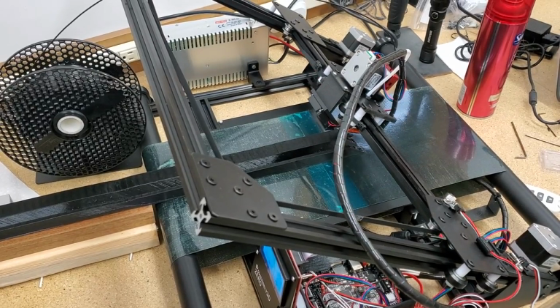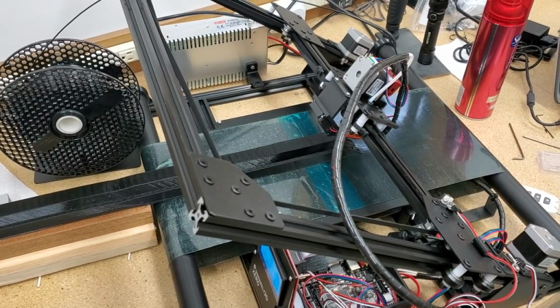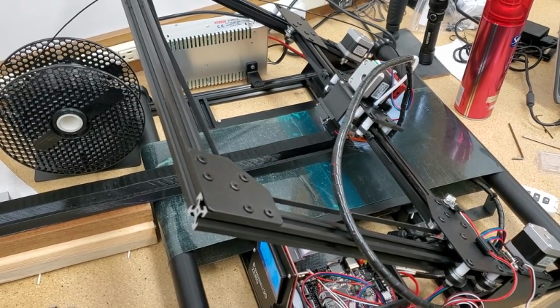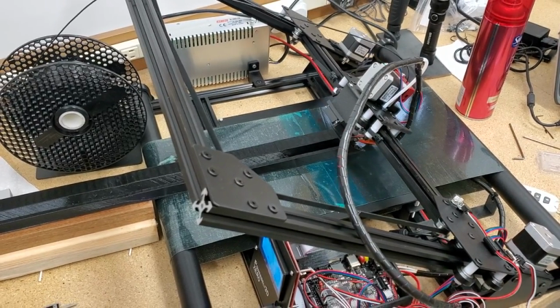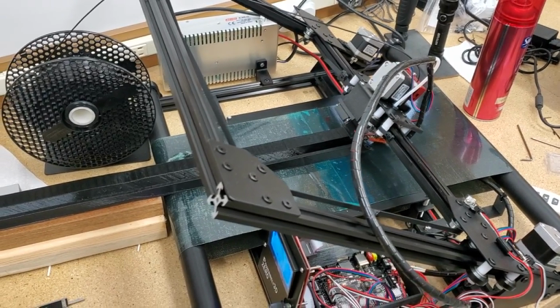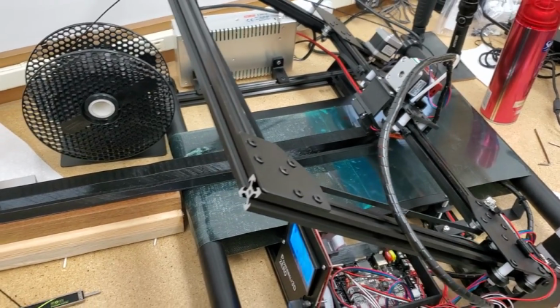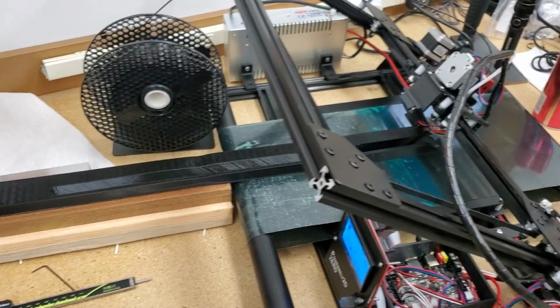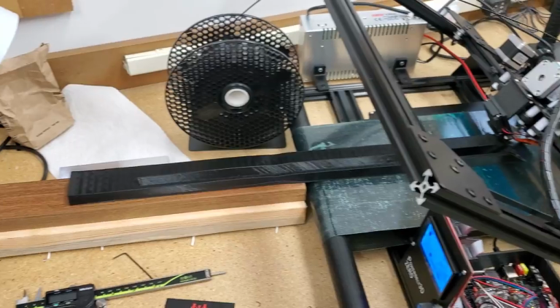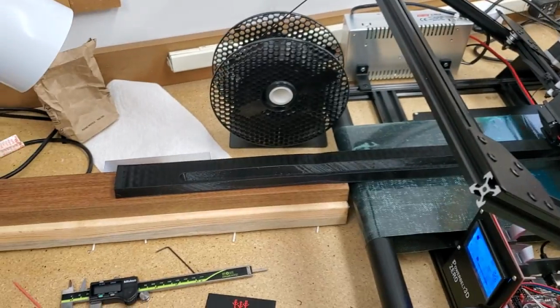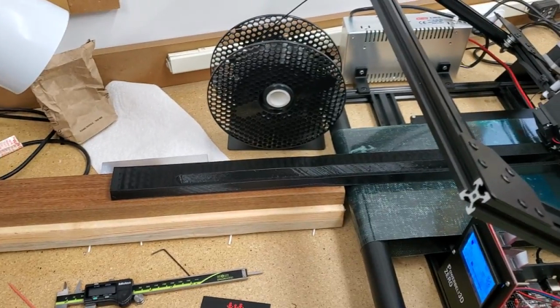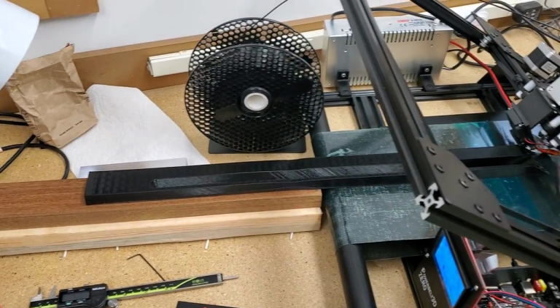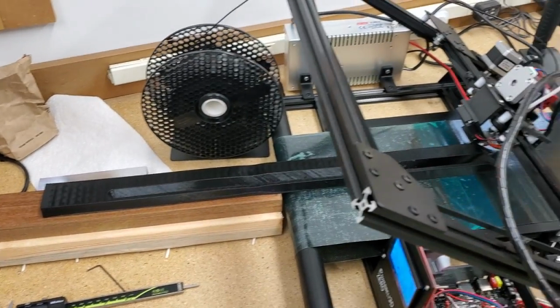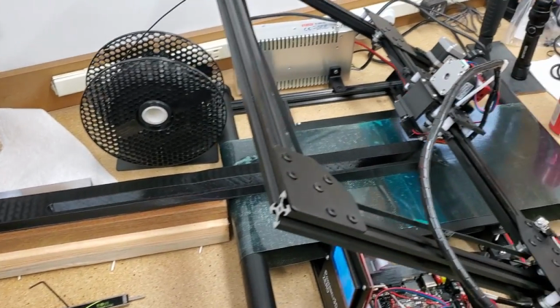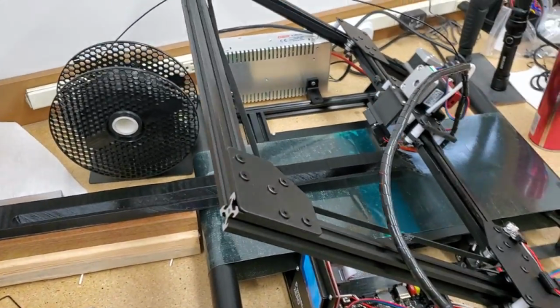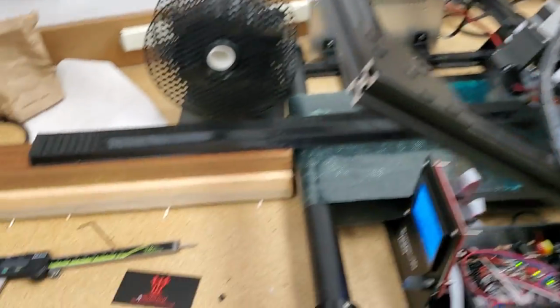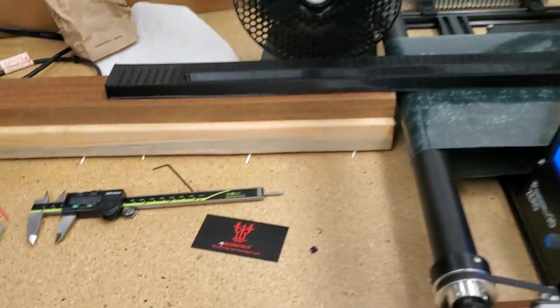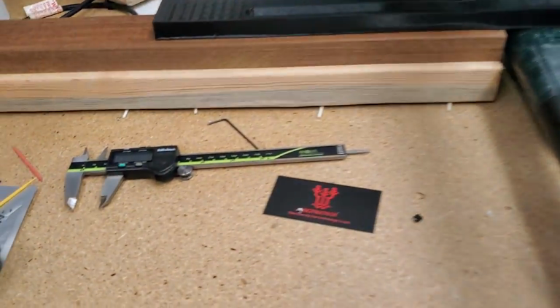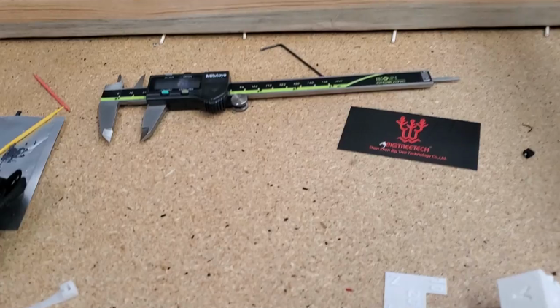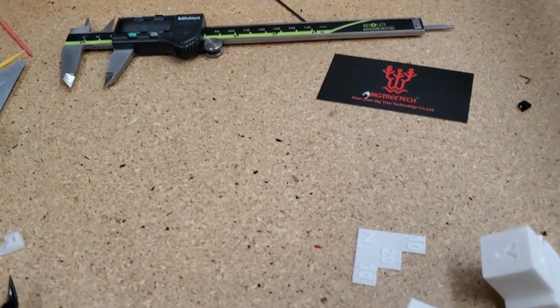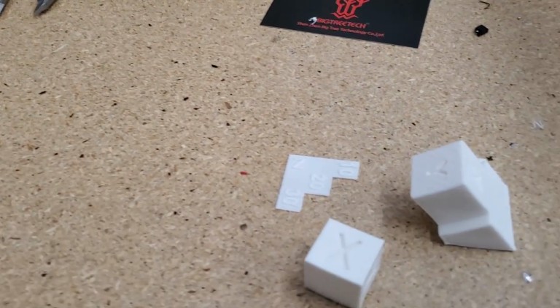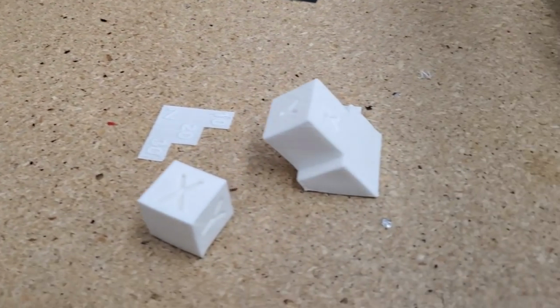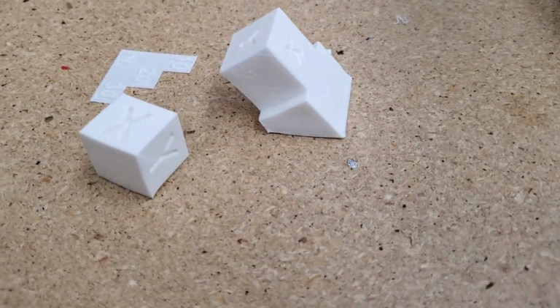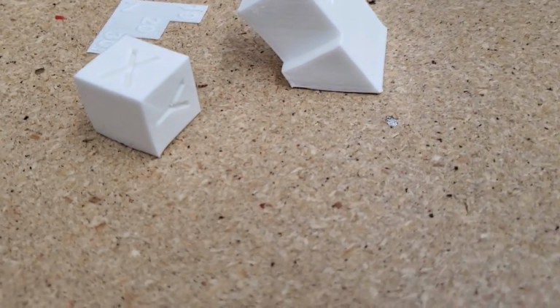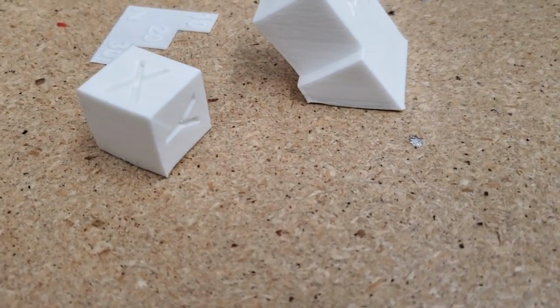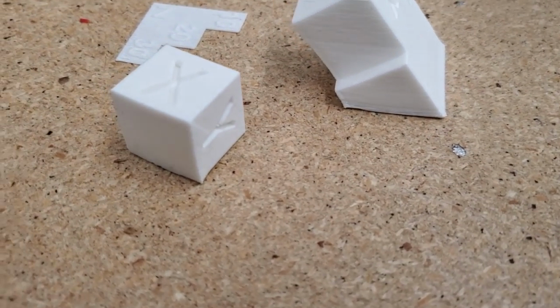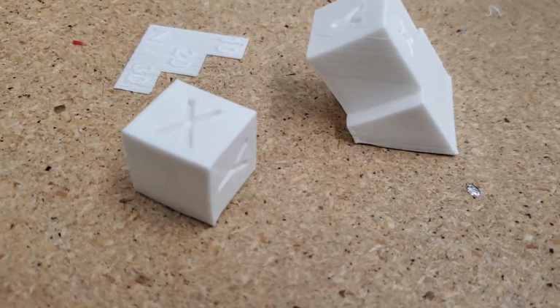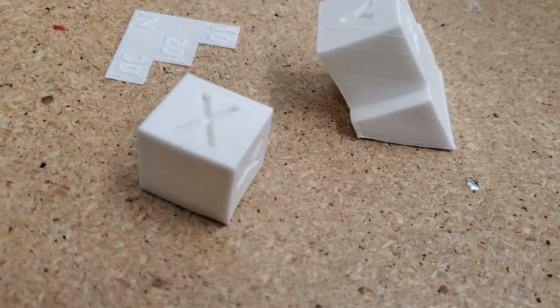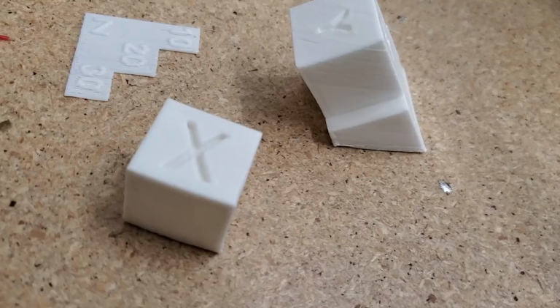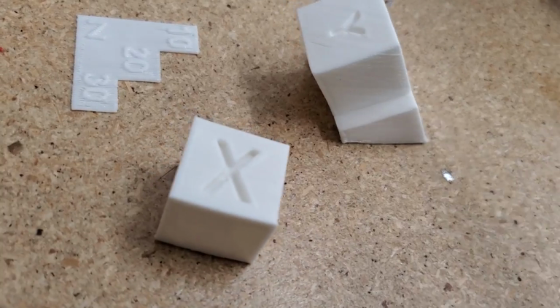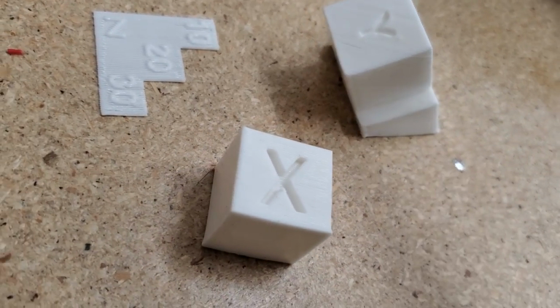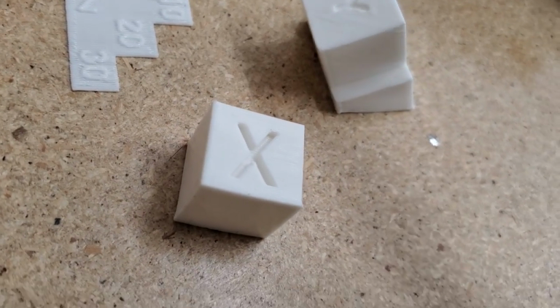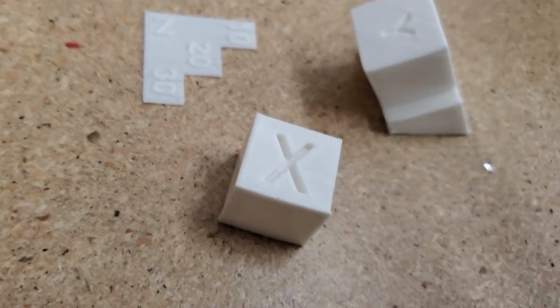Here's the Power Belt 3D printer printing a fairly long object — I got it going the other day. Yesterday I made these three test prints, calibration prints.